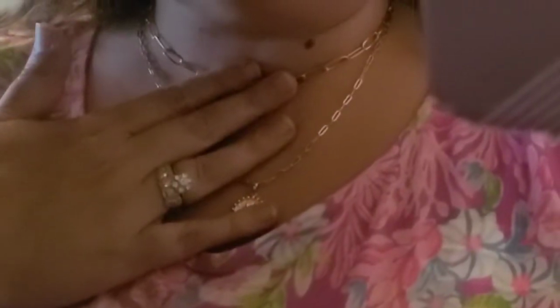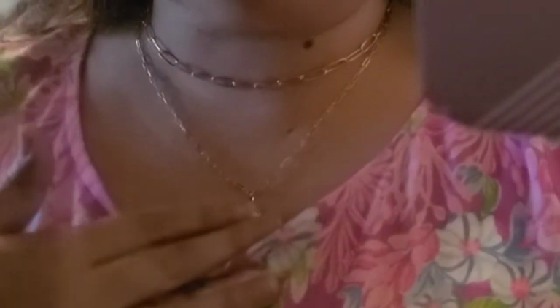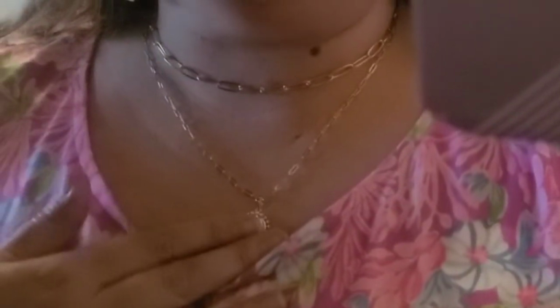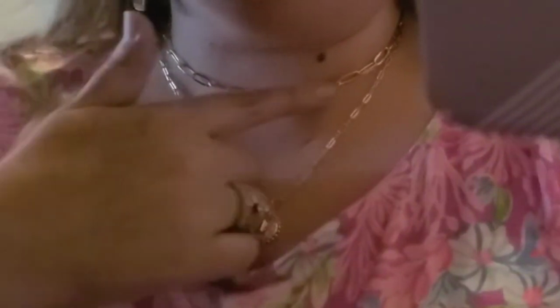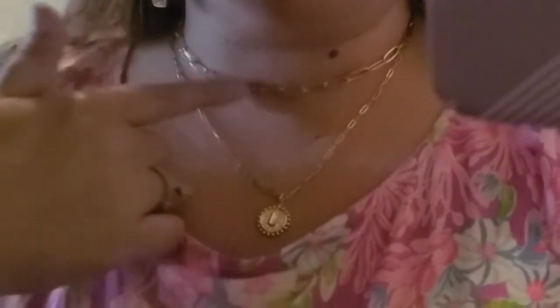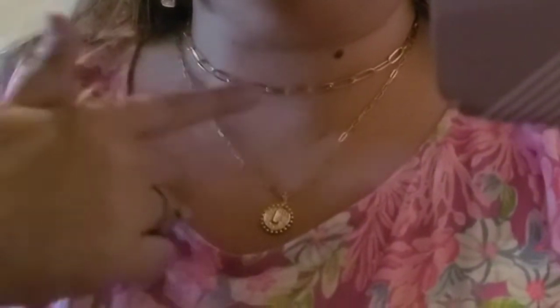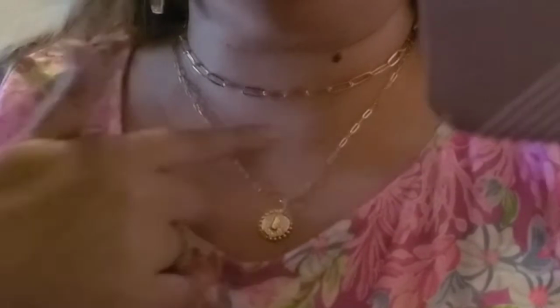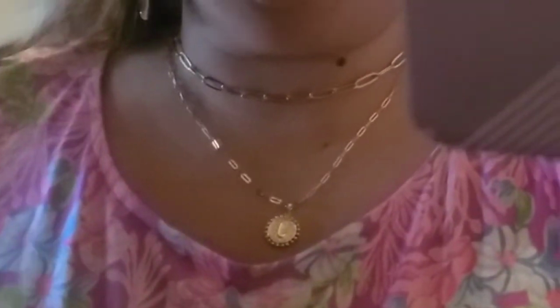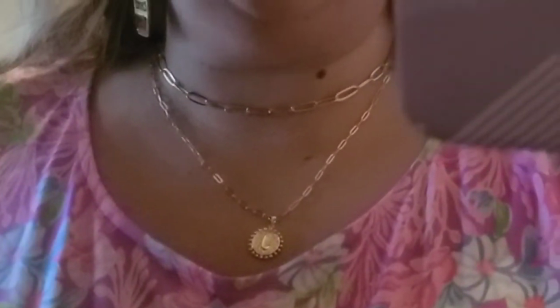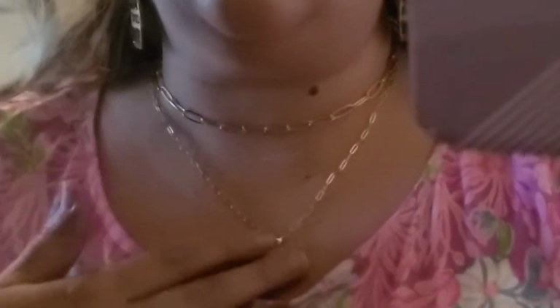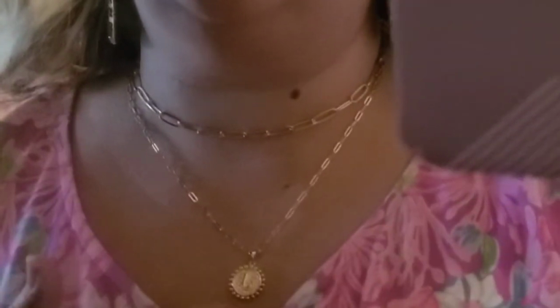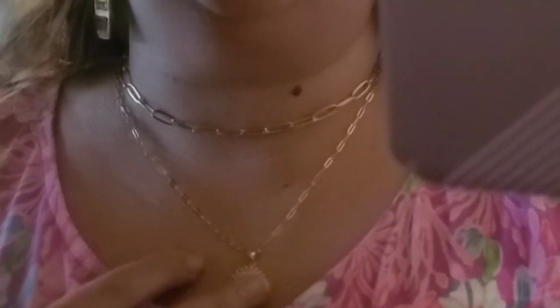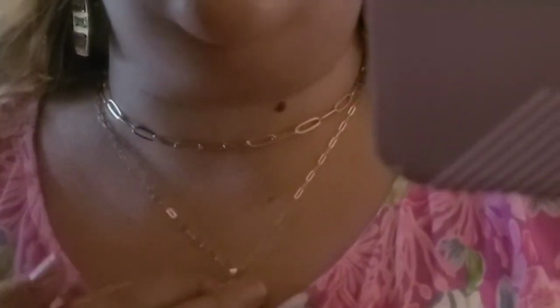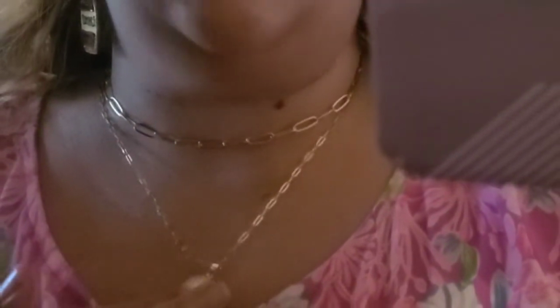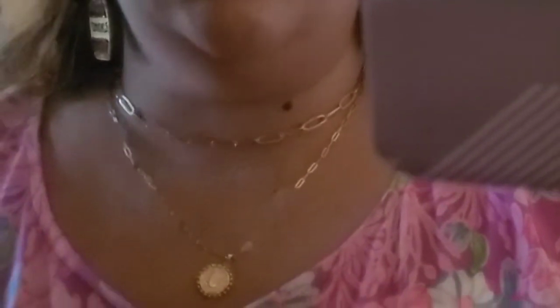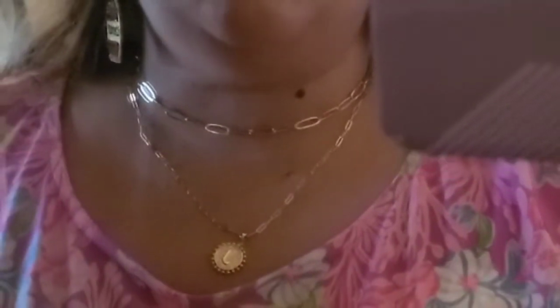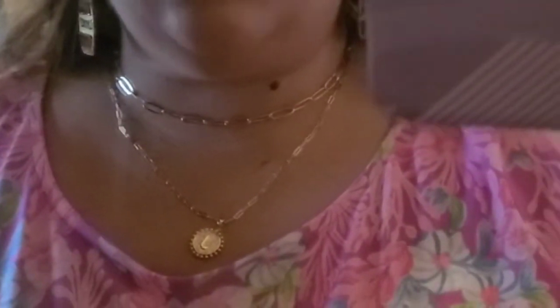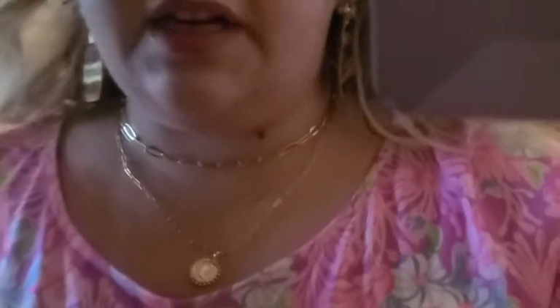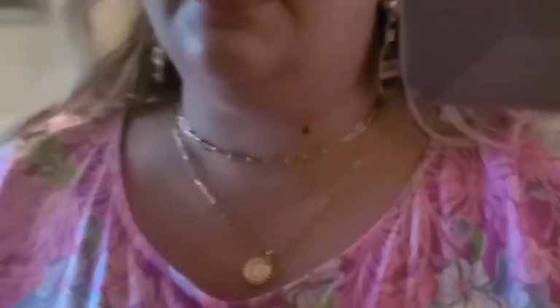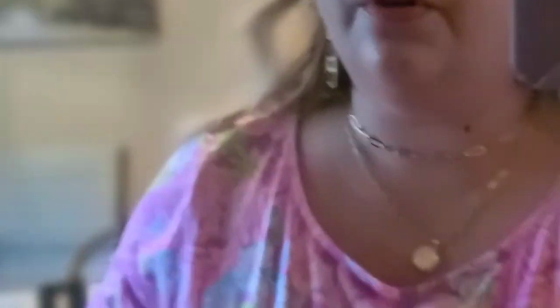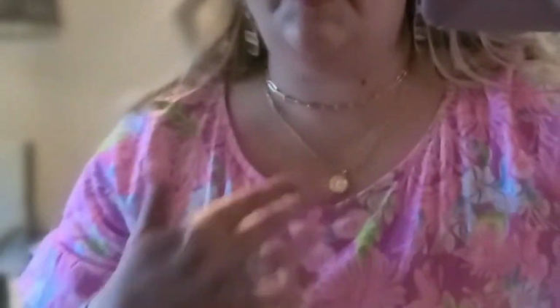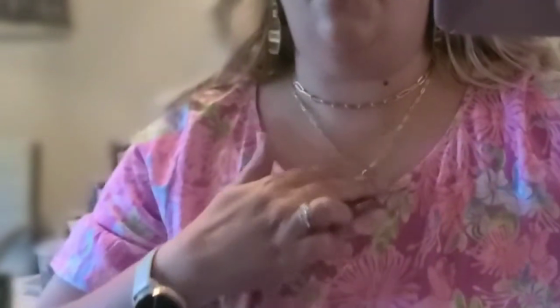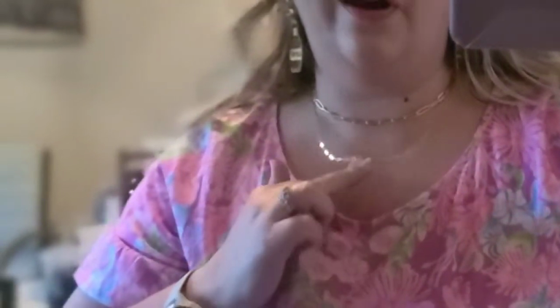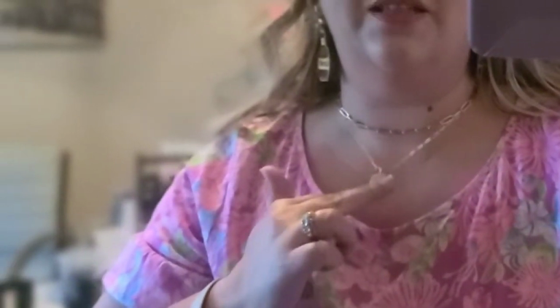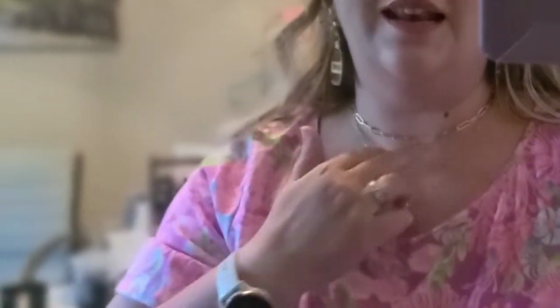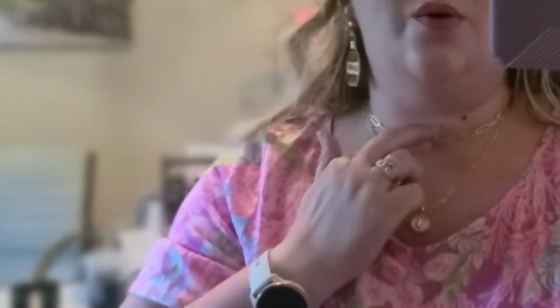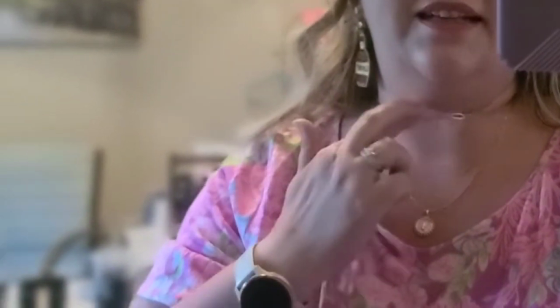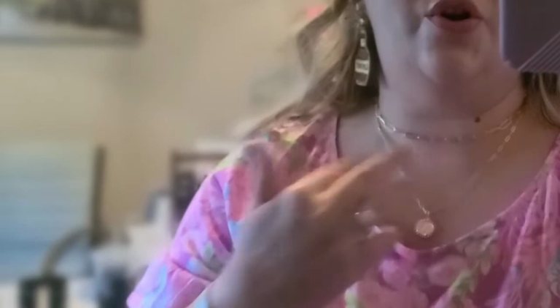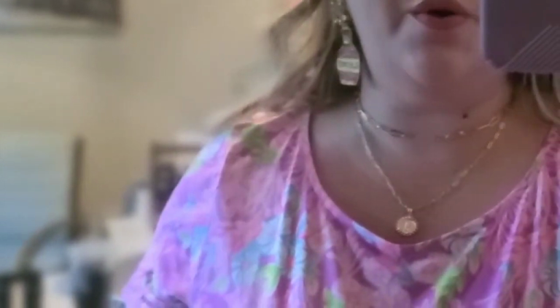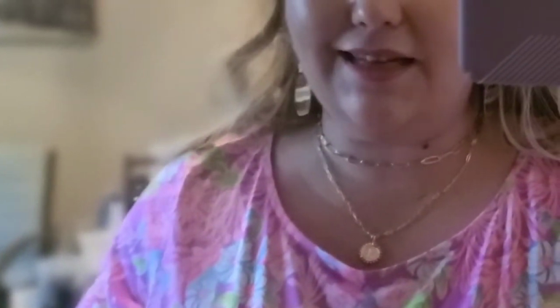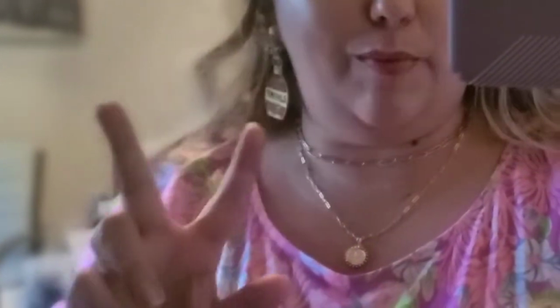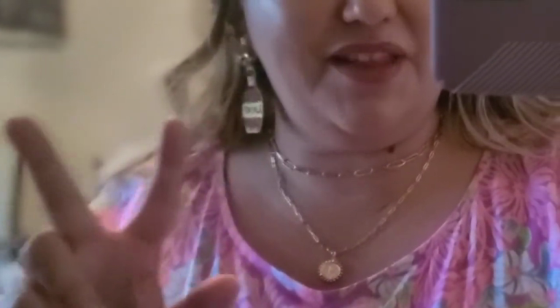Here you can see that they're both on. You can see that this one is much shorter and more like a choker and then this one with the letter hangs down. If I'm being completely honest, I will likely only wear this one and not the one that is the choker, although it does come with both of them.